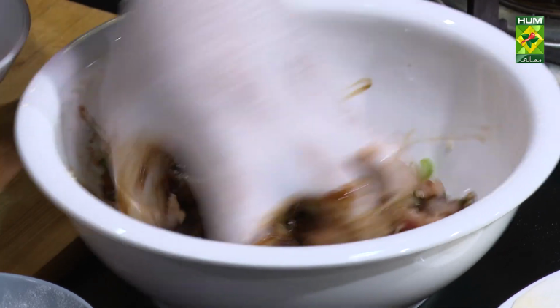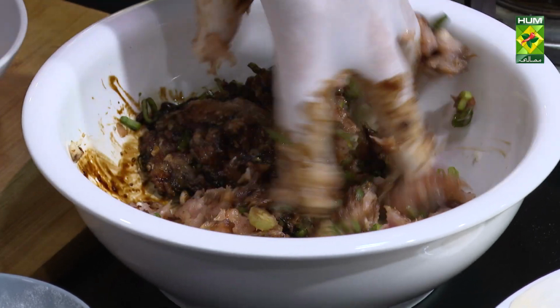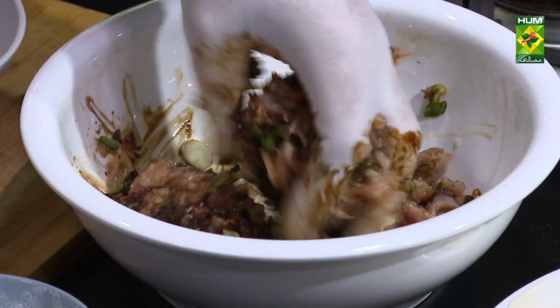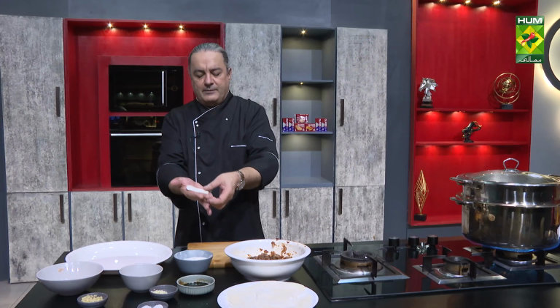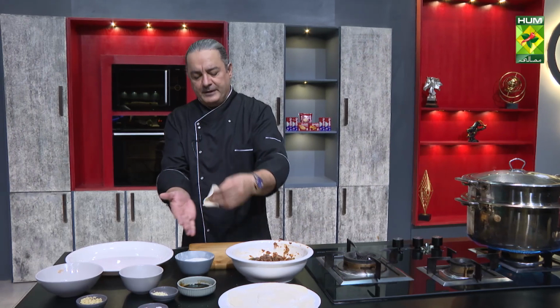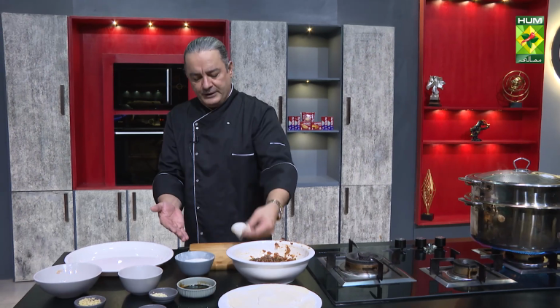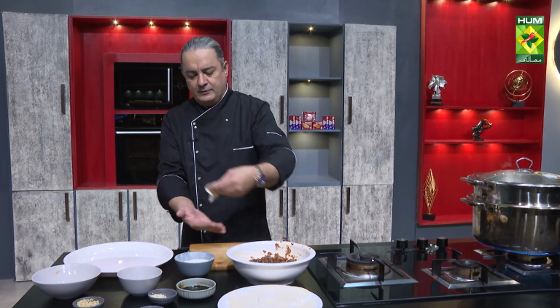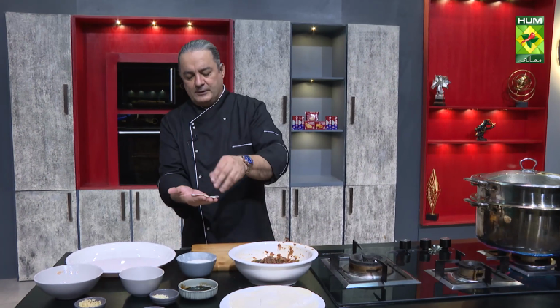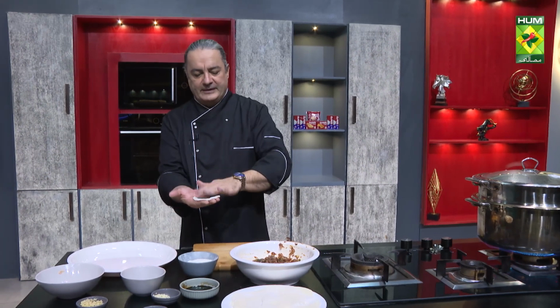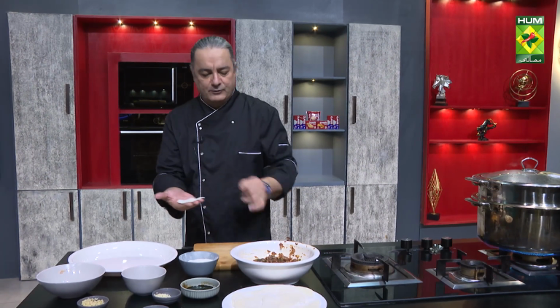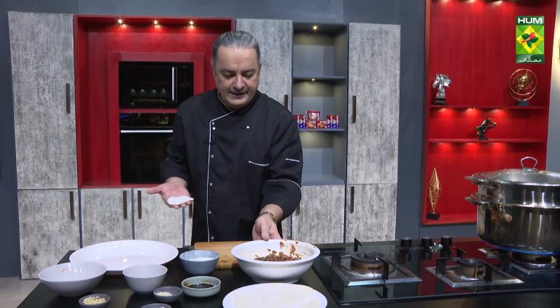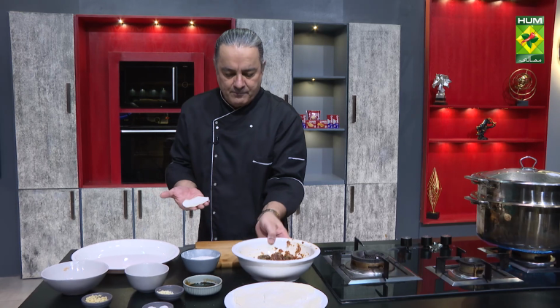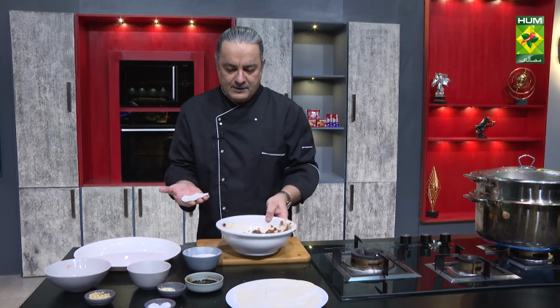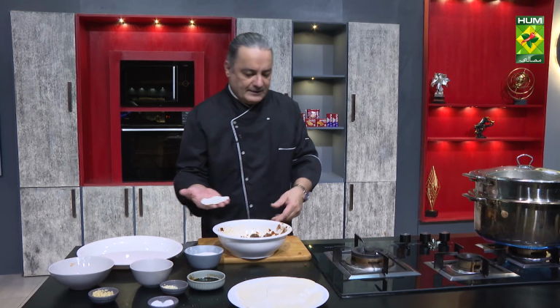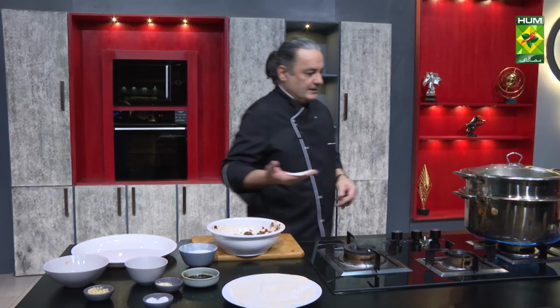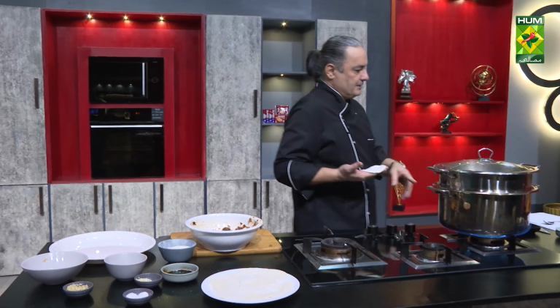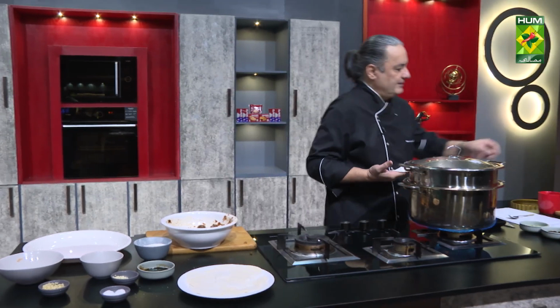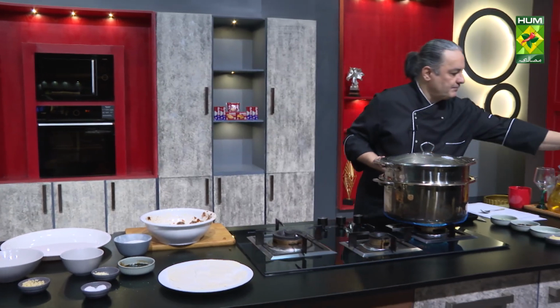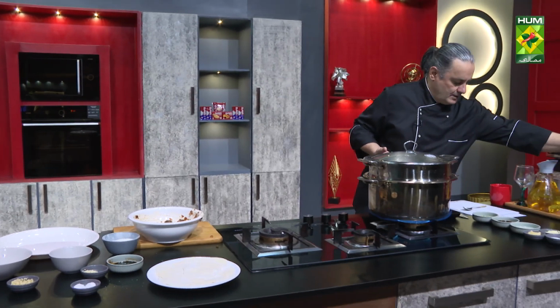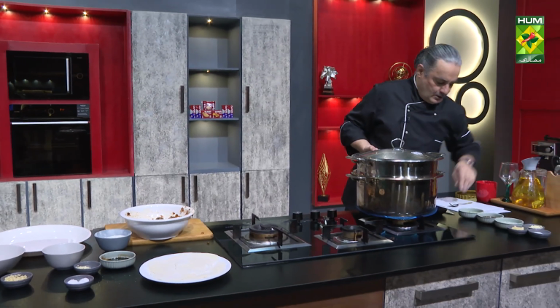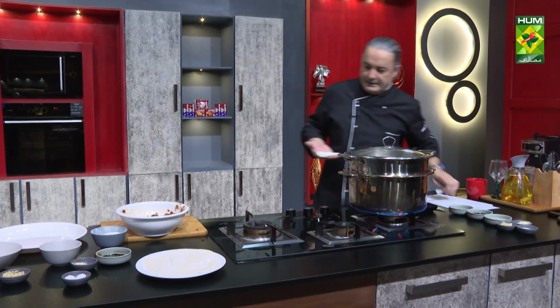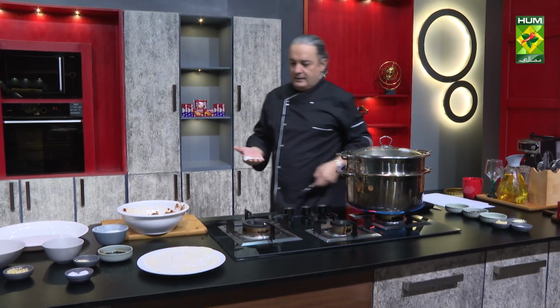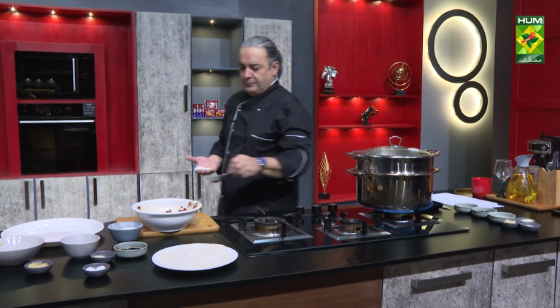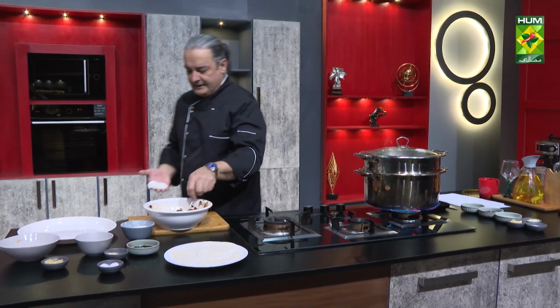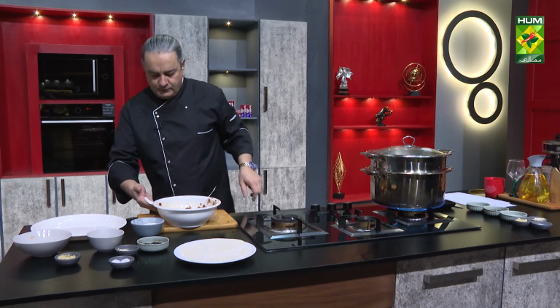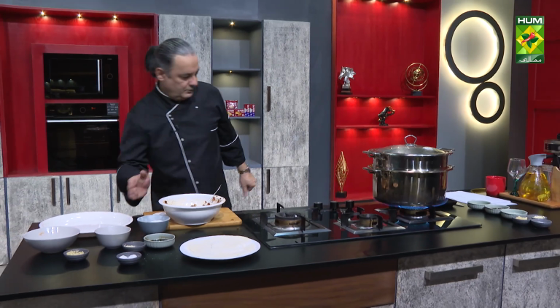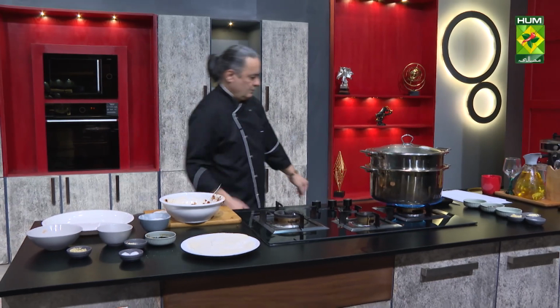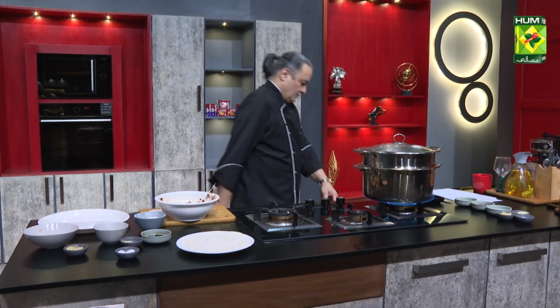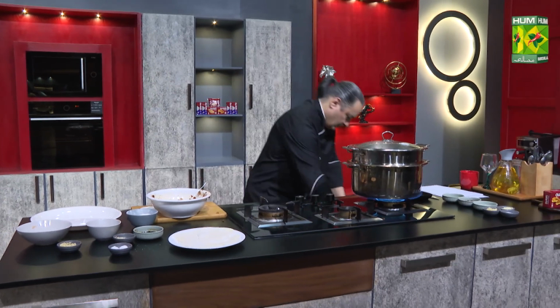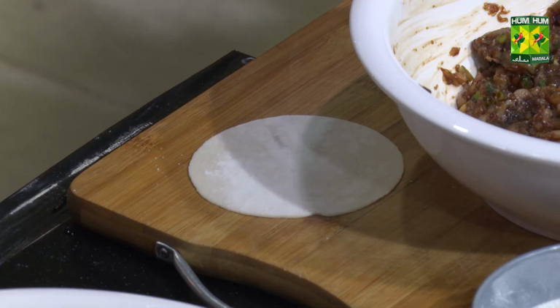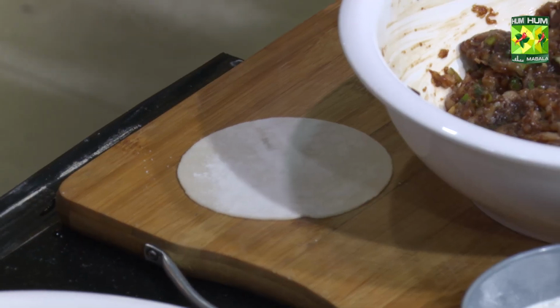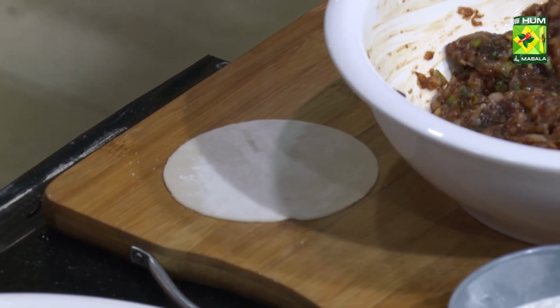I will mix it, and mix it with our mix. And I can add one teaspoon. Then we will make the filling.